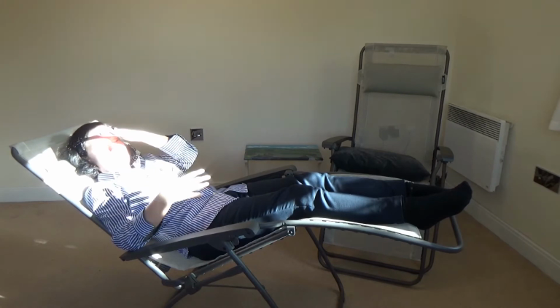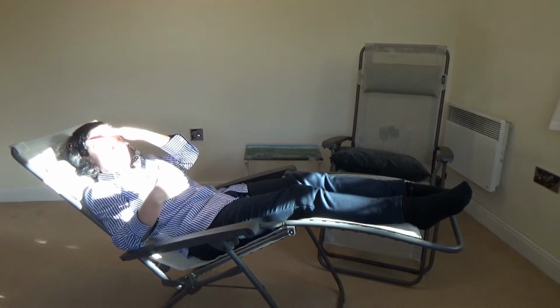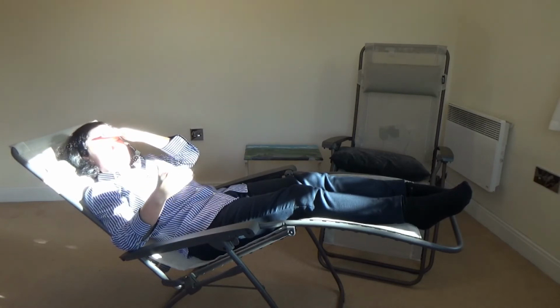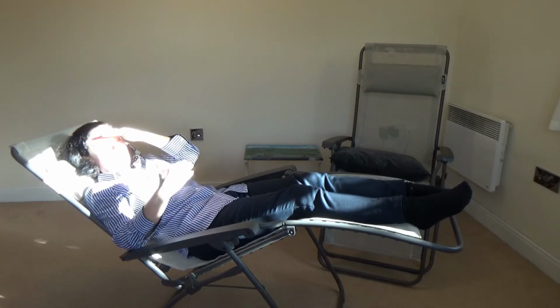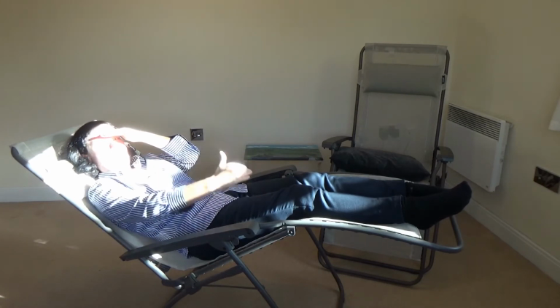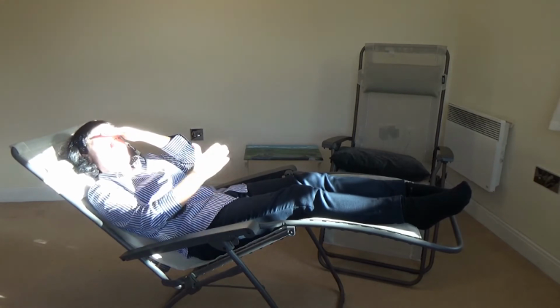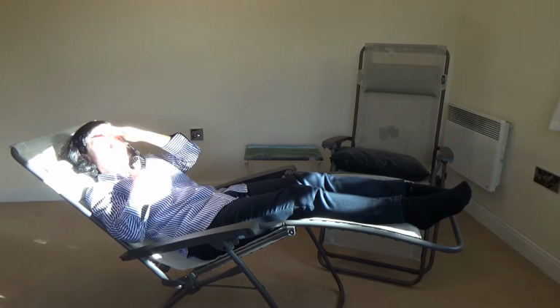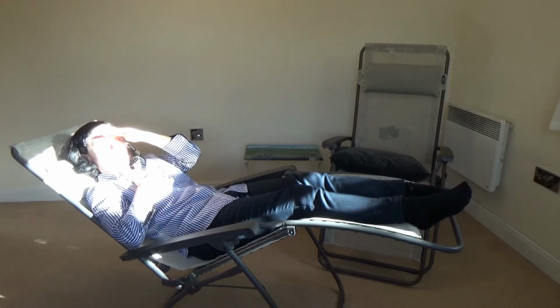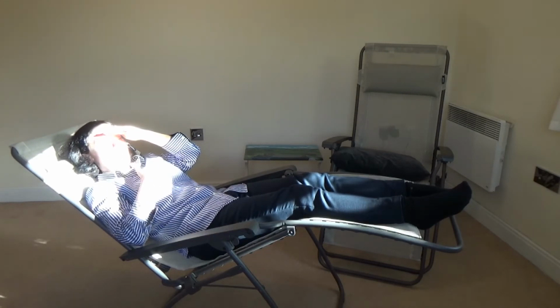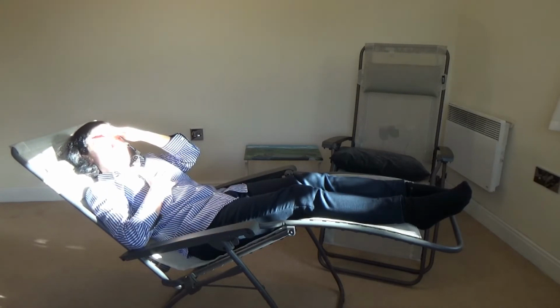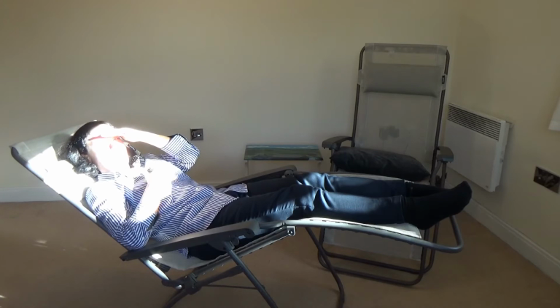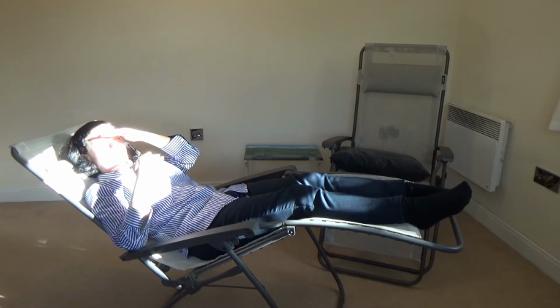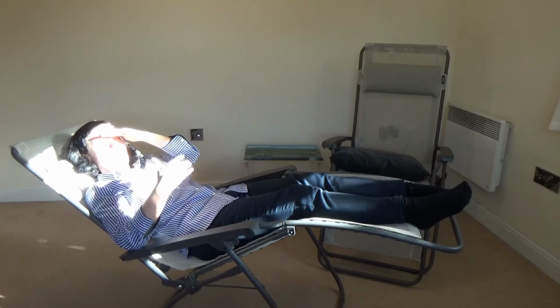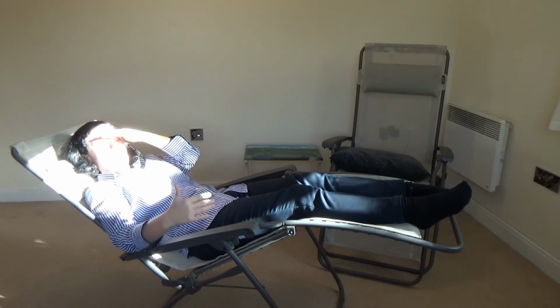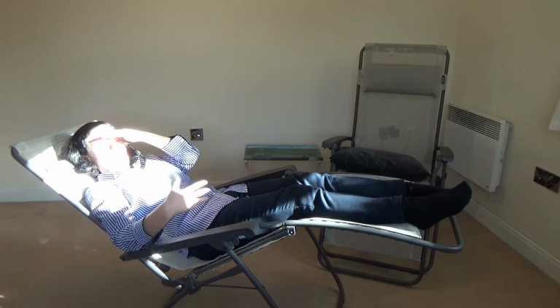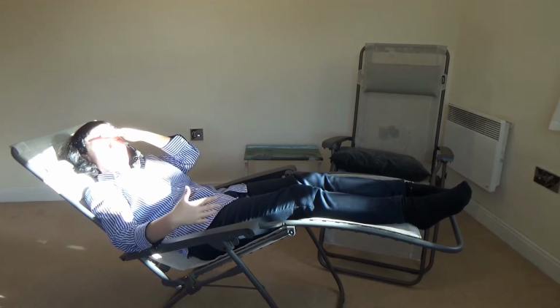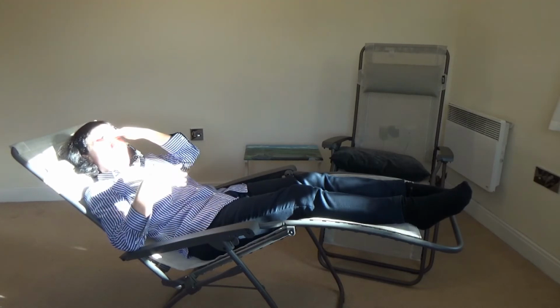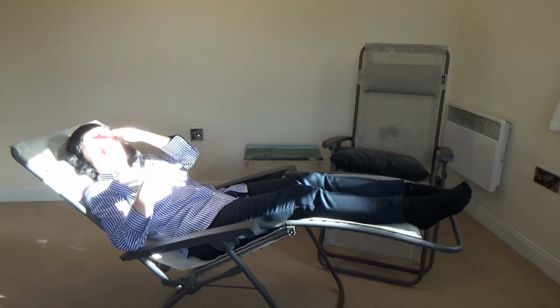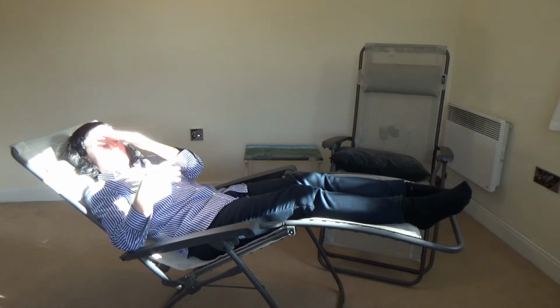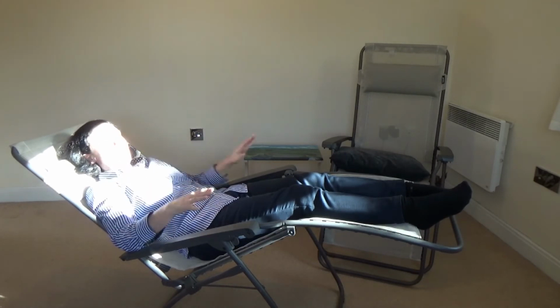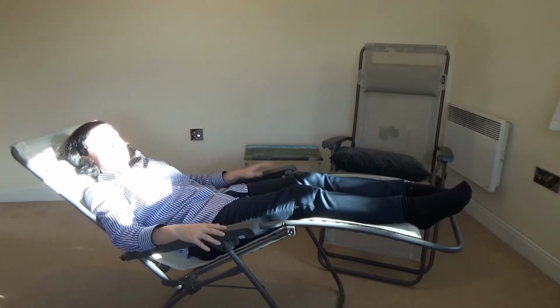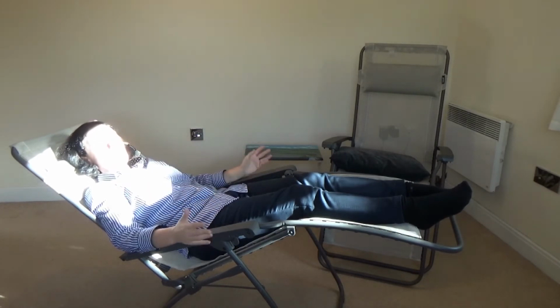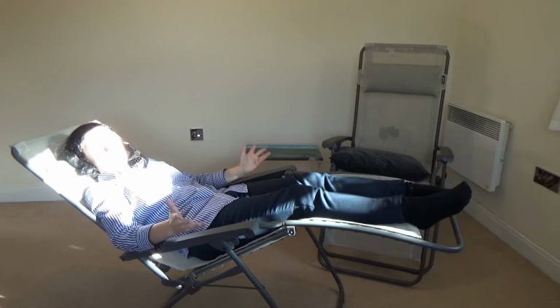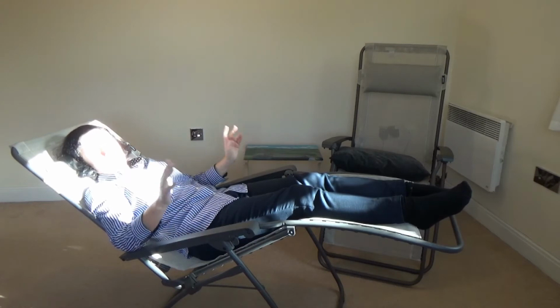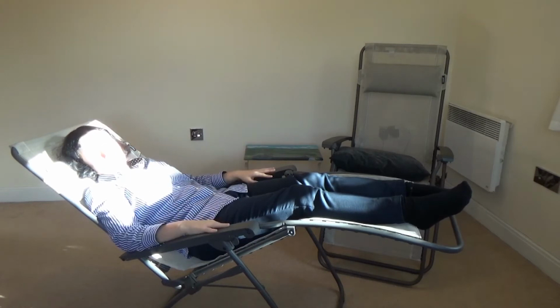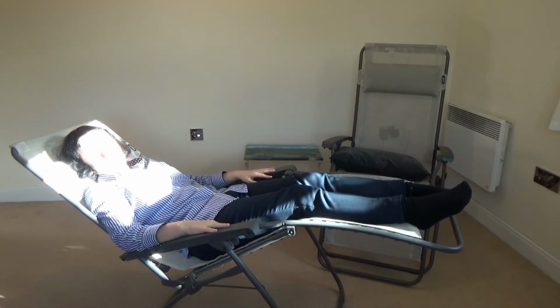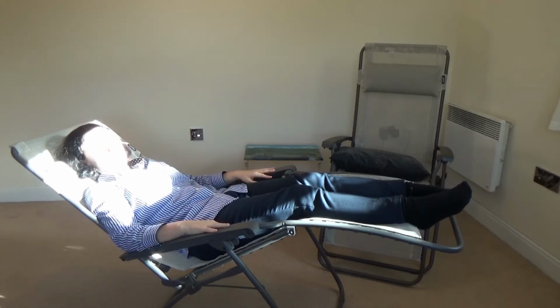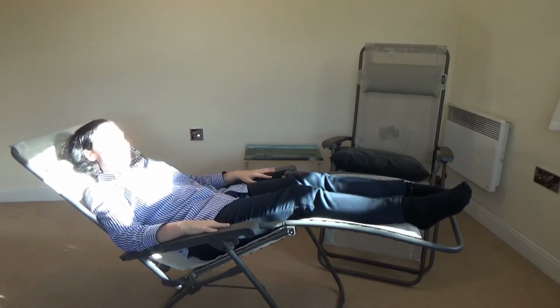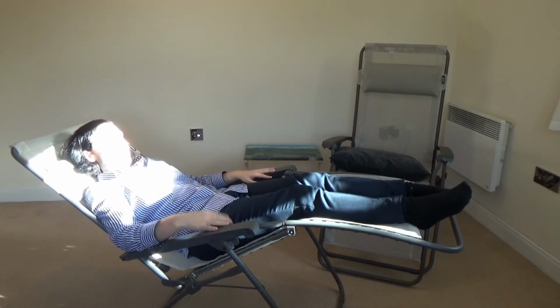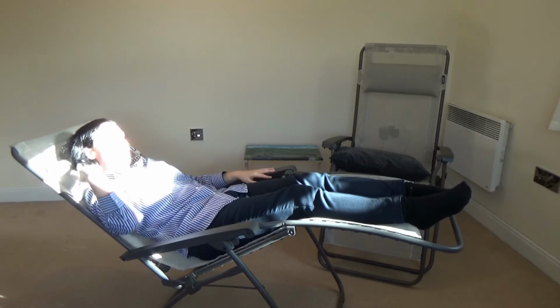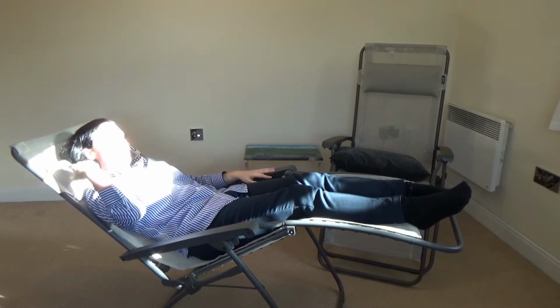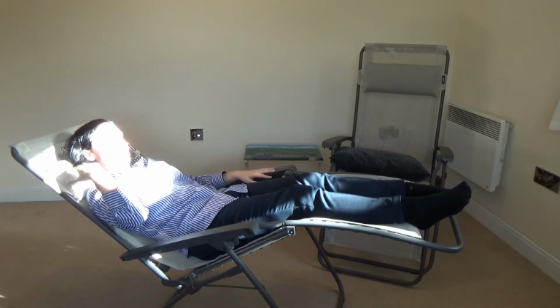What zero gravity means is your legs are above your heart, and that is supposed to be really, really good for your body. It is actually really relaxing — you could basically fall asleep here.